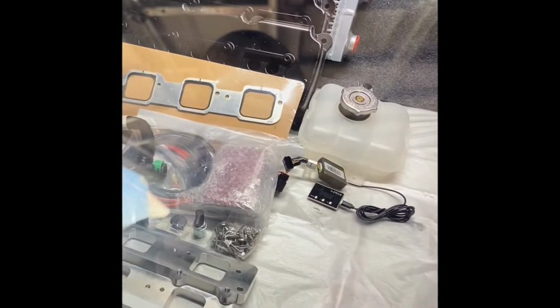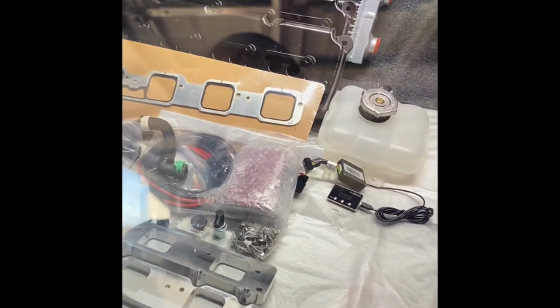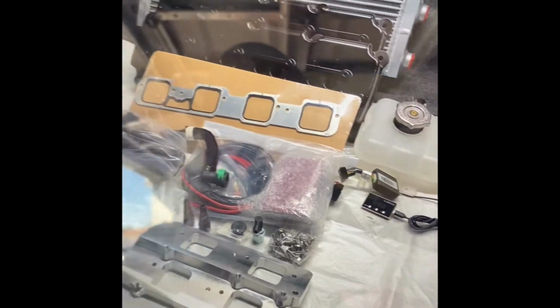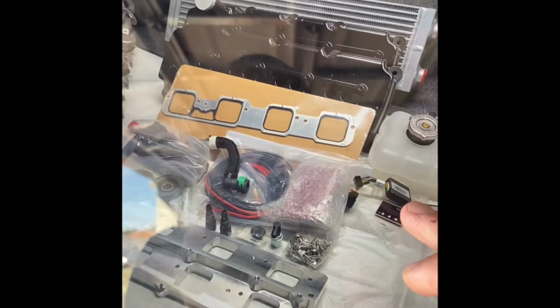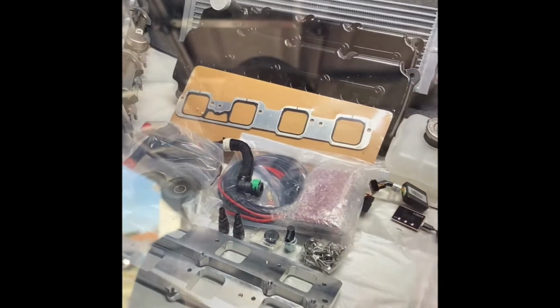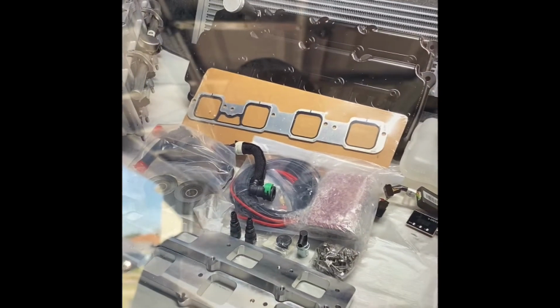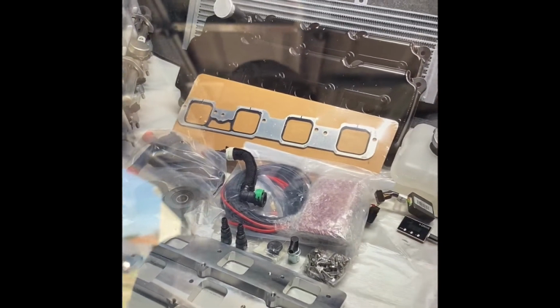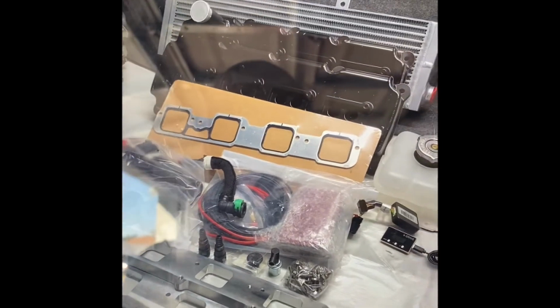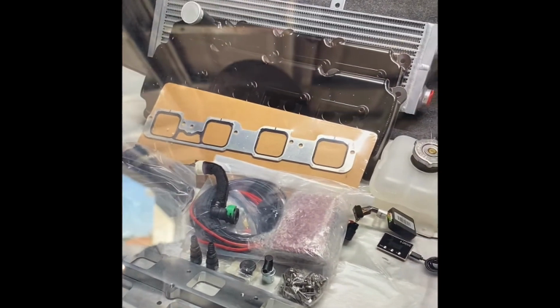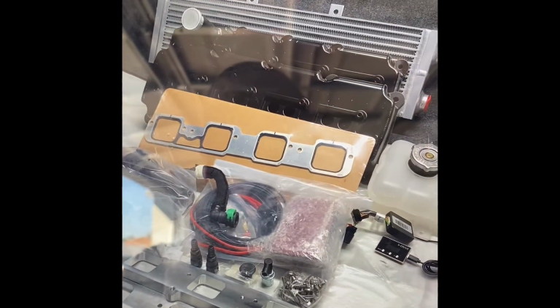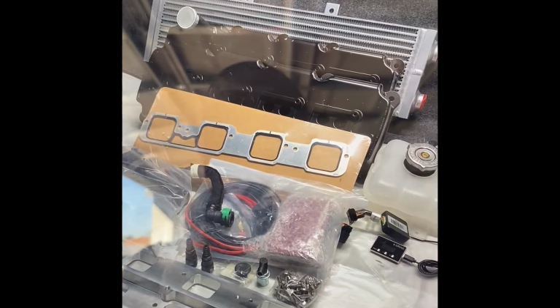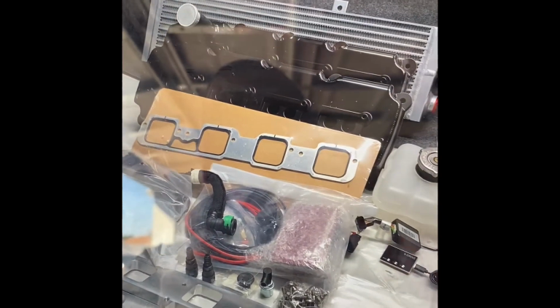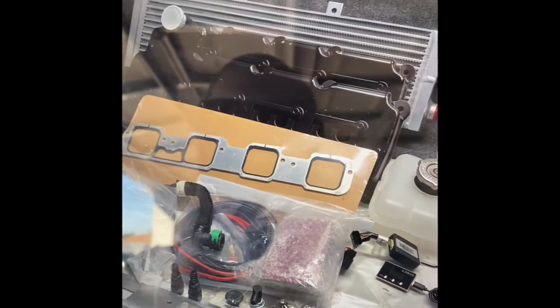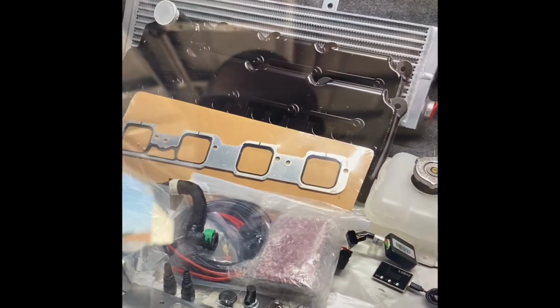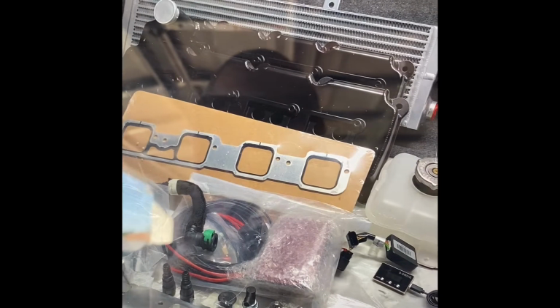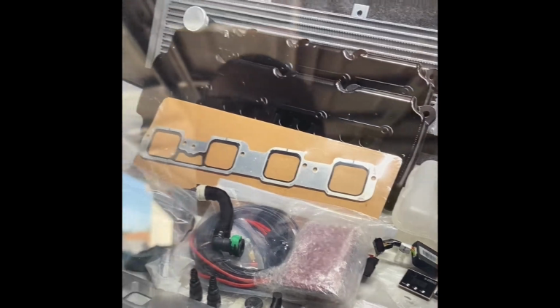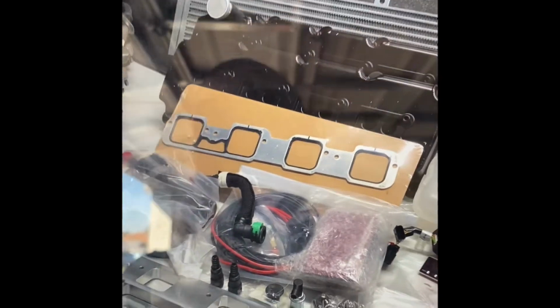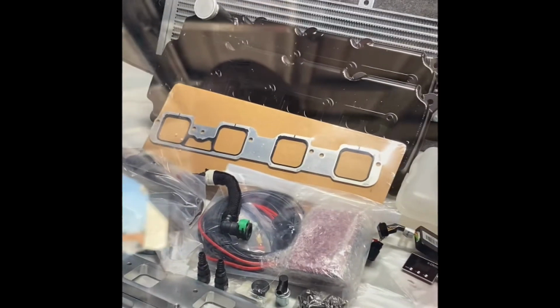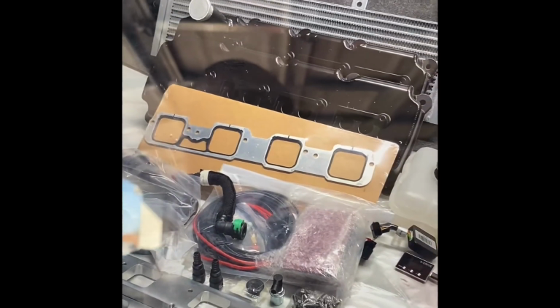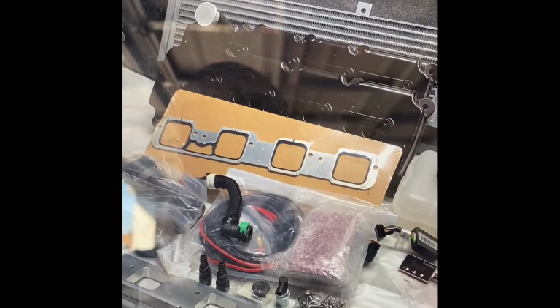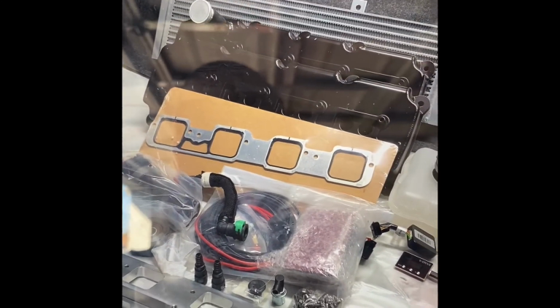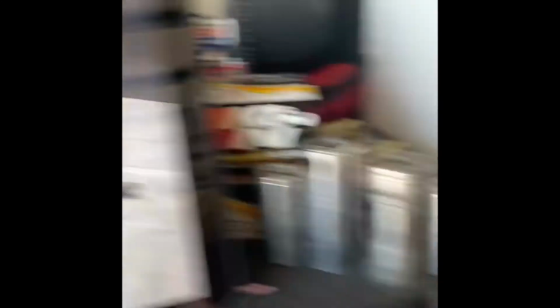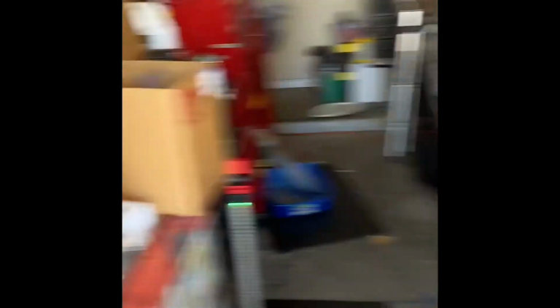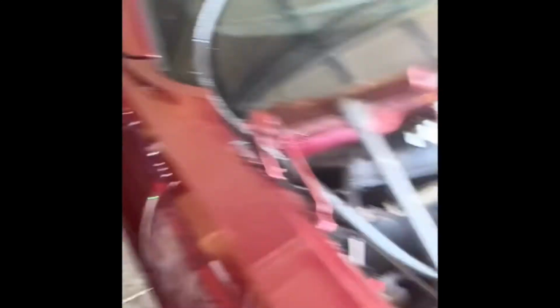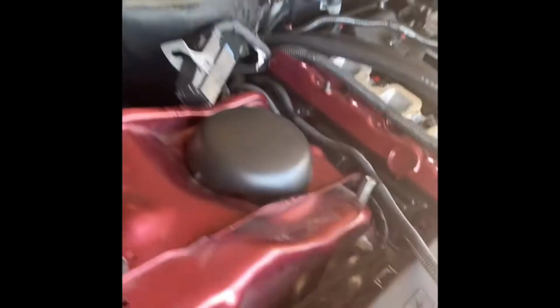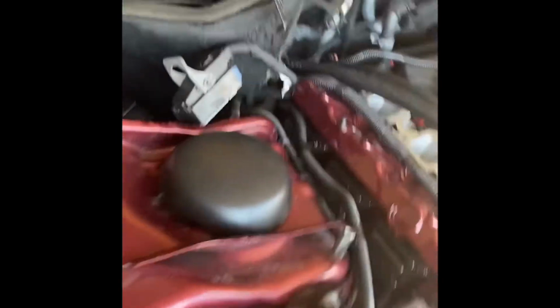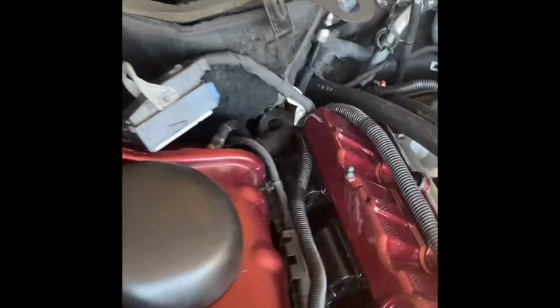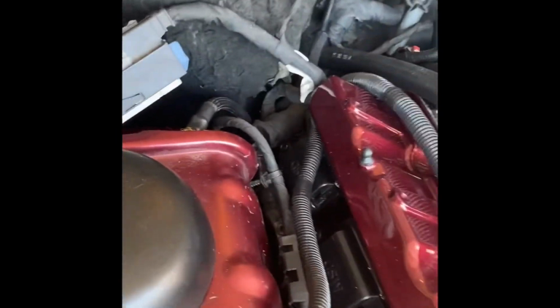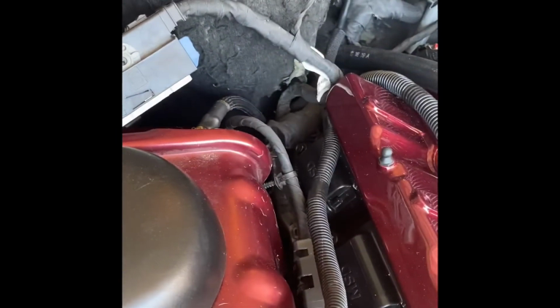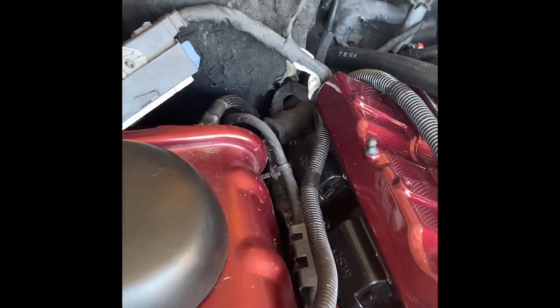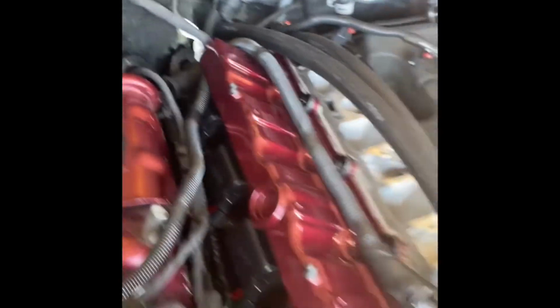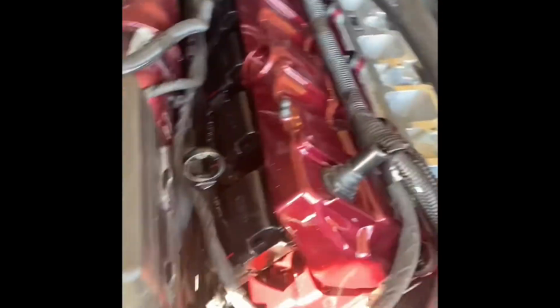There will also be custom valve covers, which is where you can put the oil in. They're not as tall as the Hellcat so you're not going to have clearance issues like I do on this side — as you can see how high they stick up on both sides.